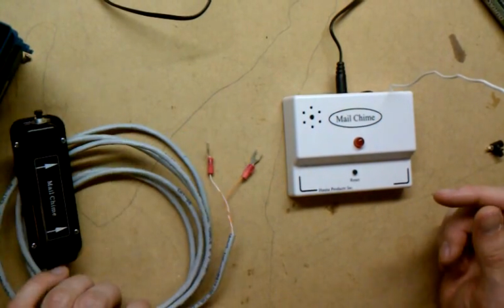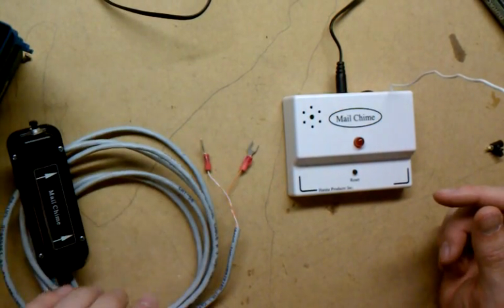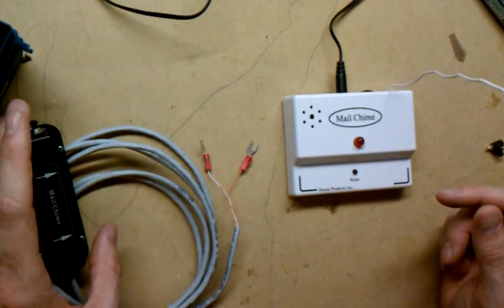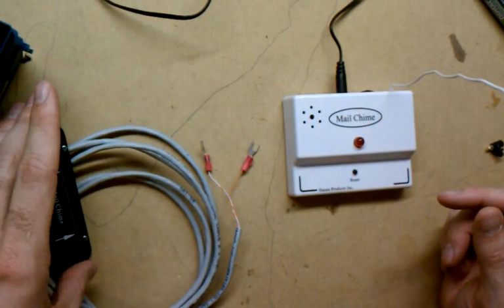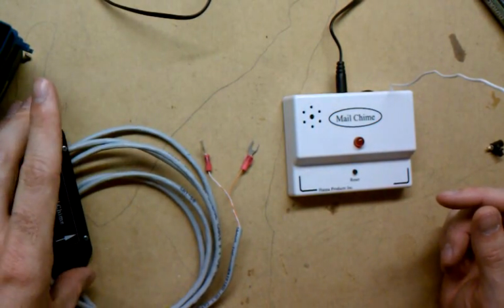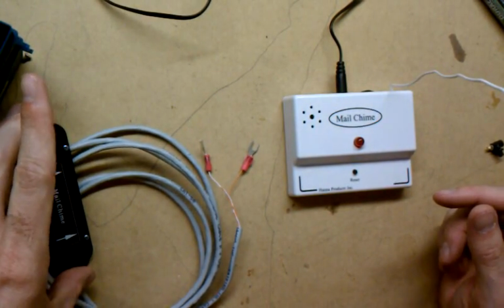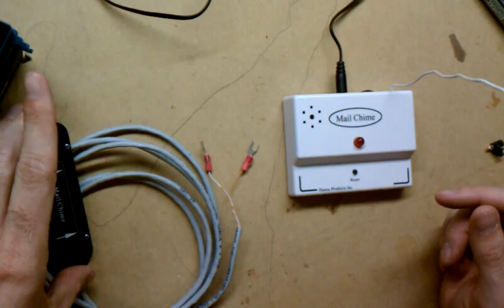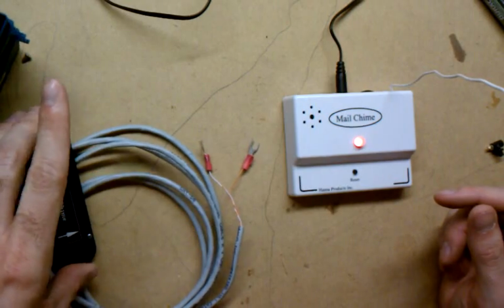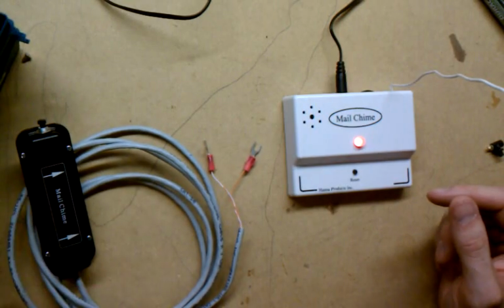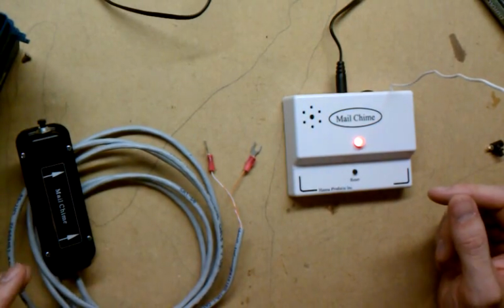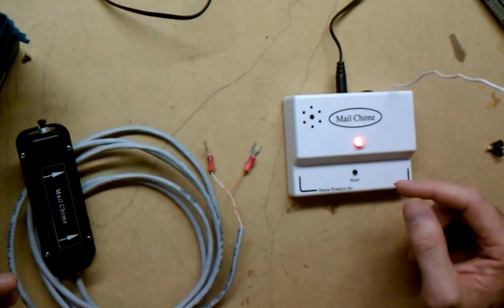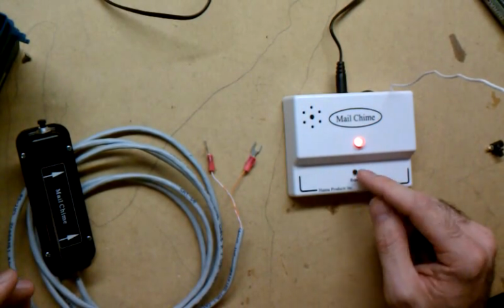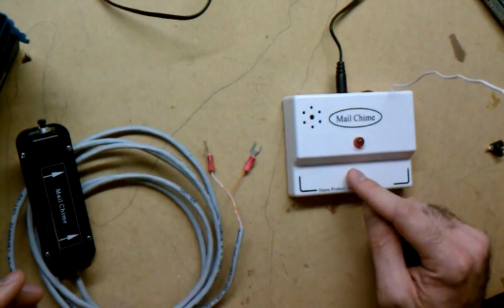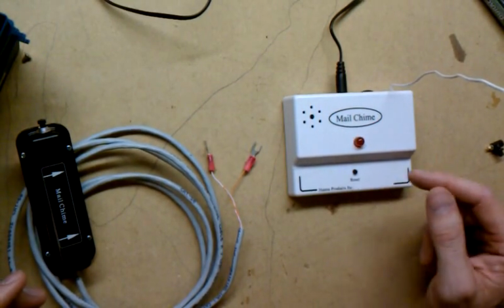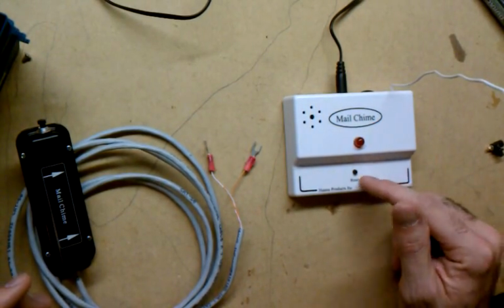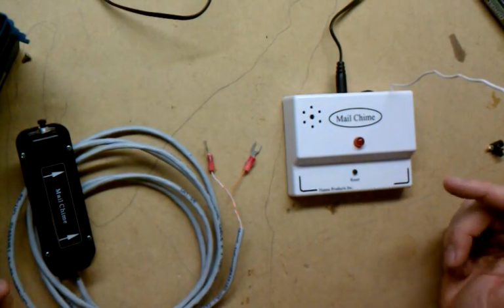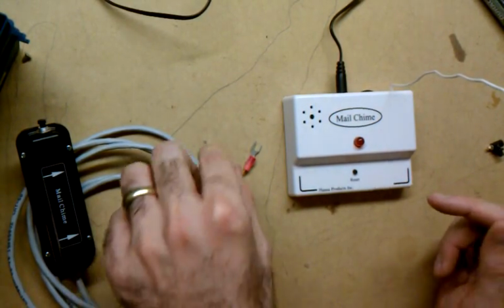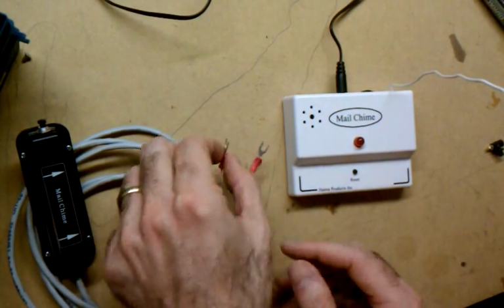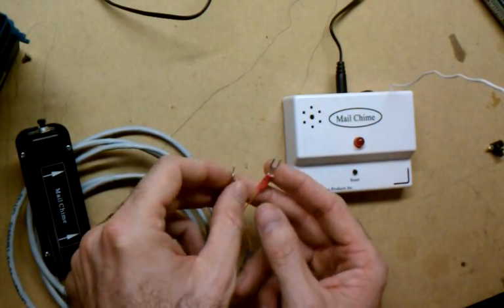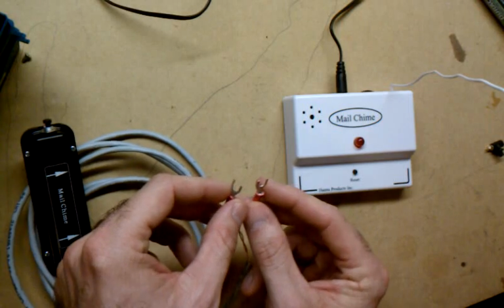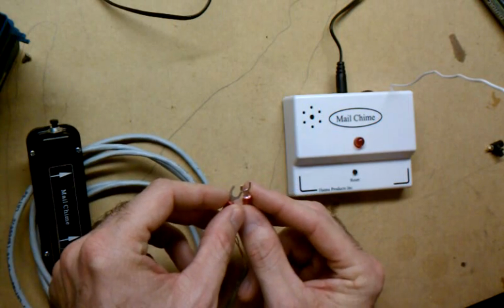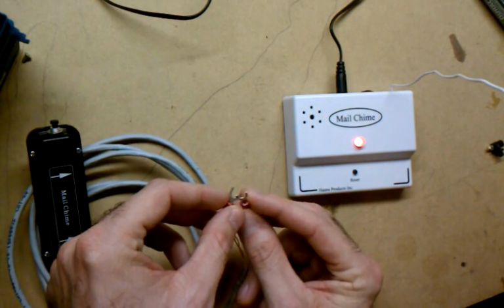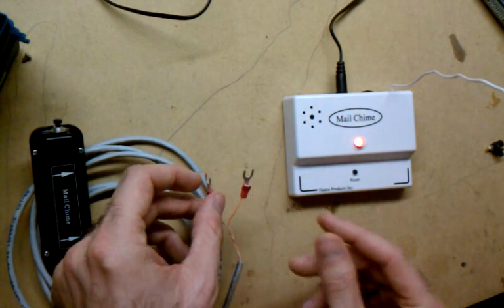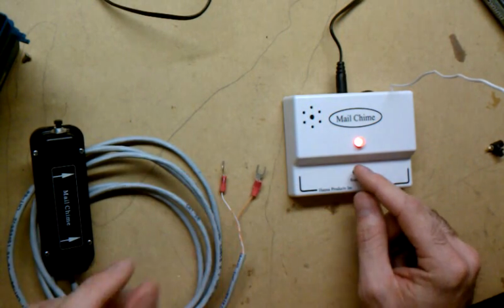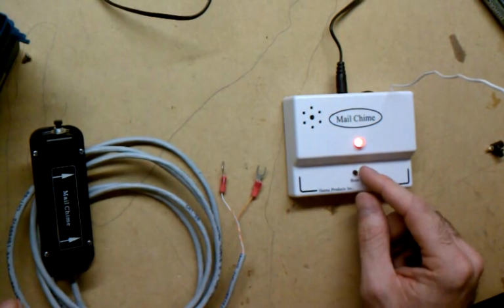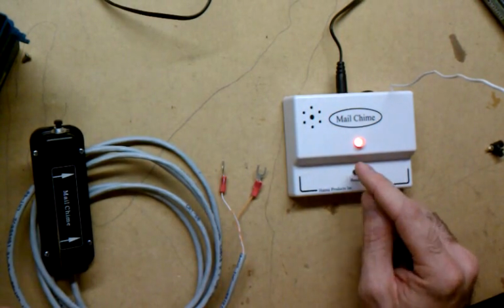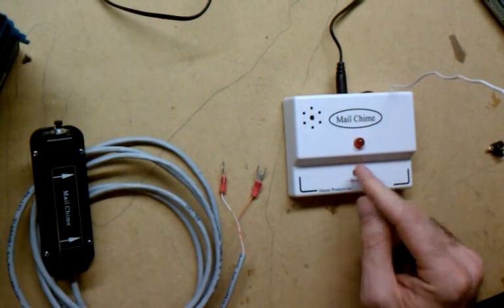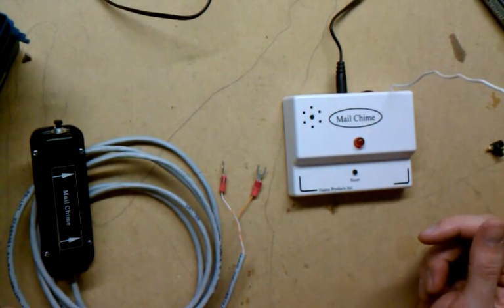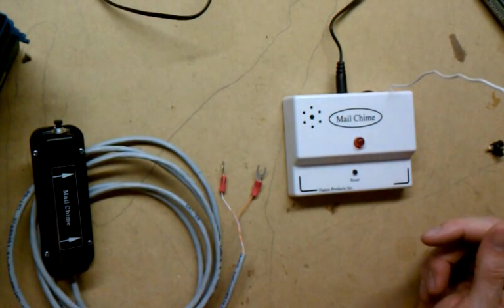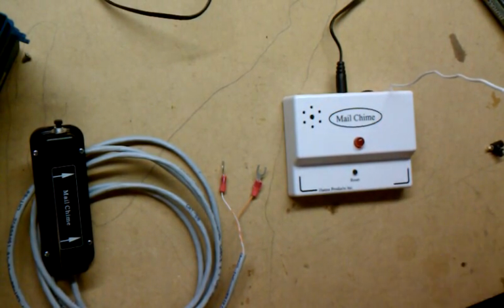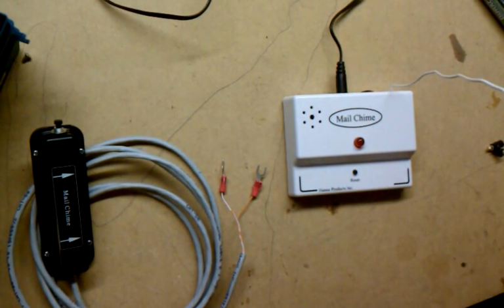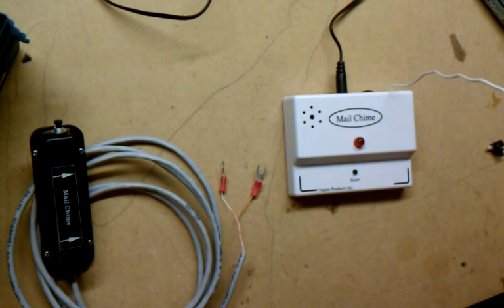The idea is you close the contact with the test switch, the alarm goes off, you hit the reset — or if the actual contact in right here closes. And that's it, a $40 solution.